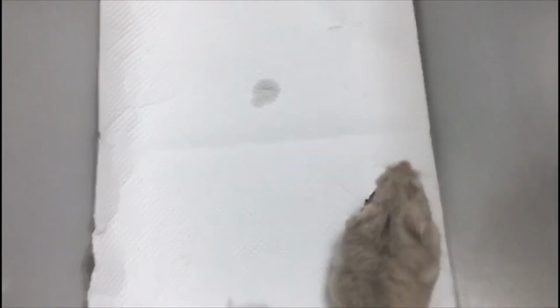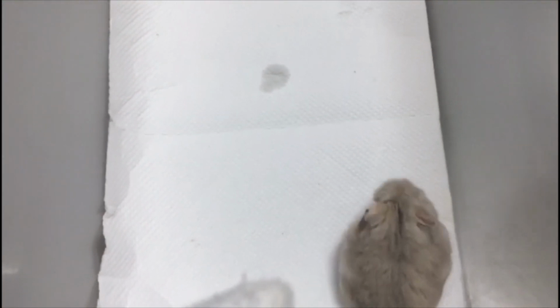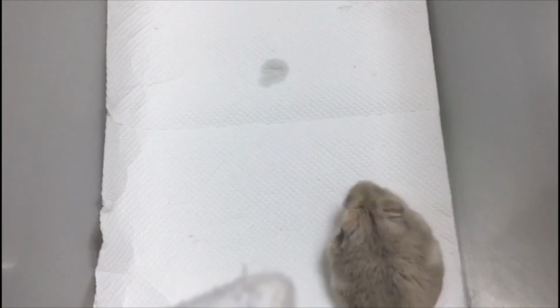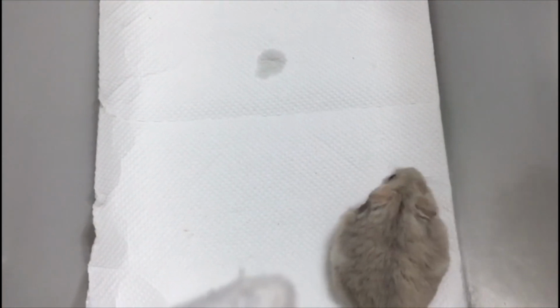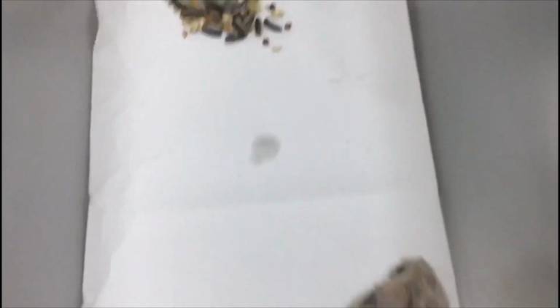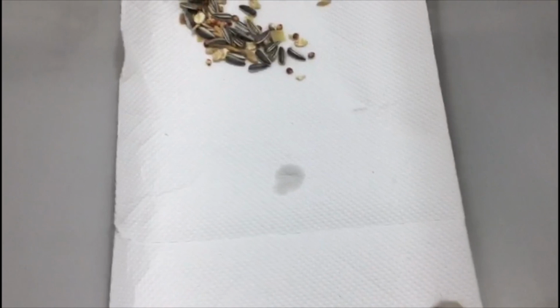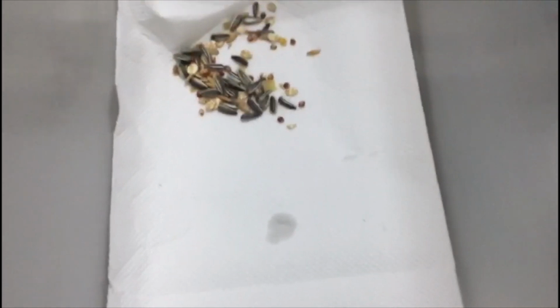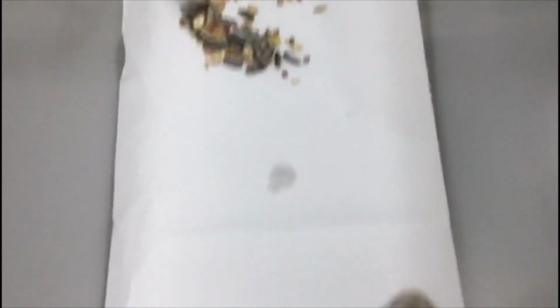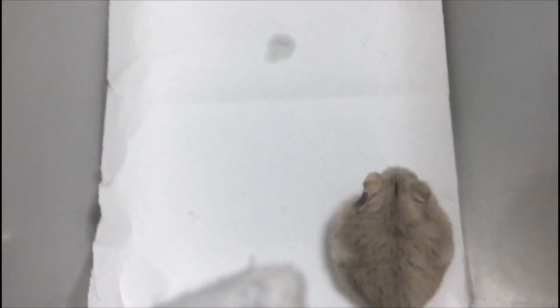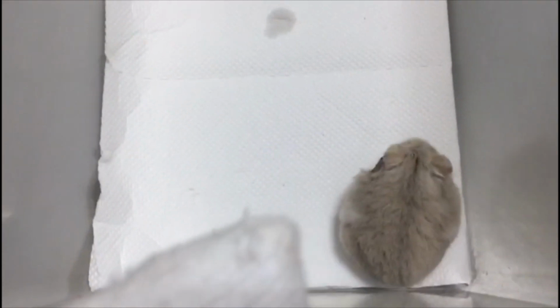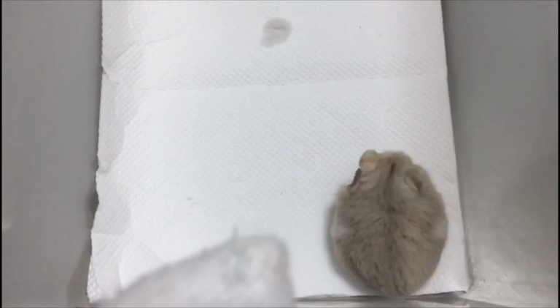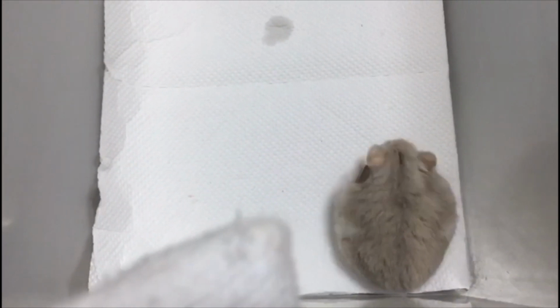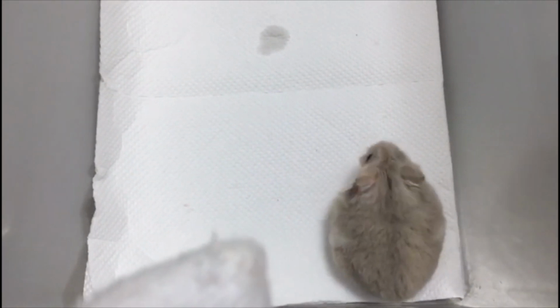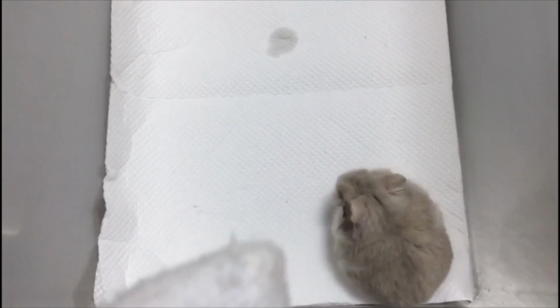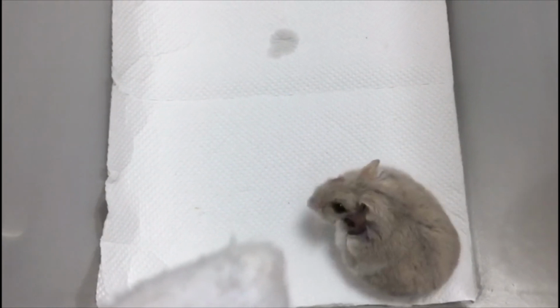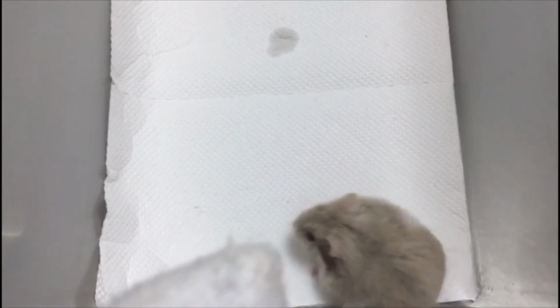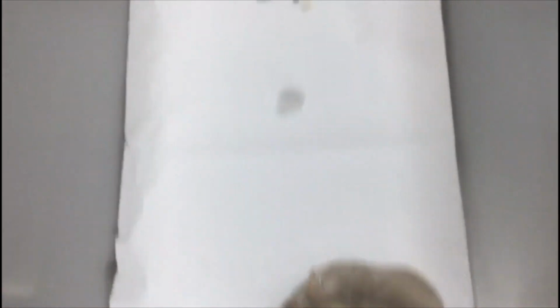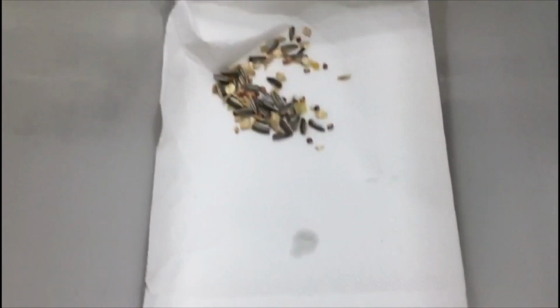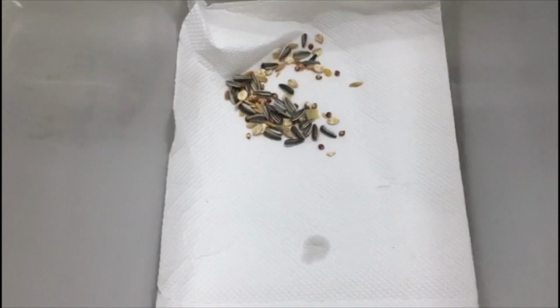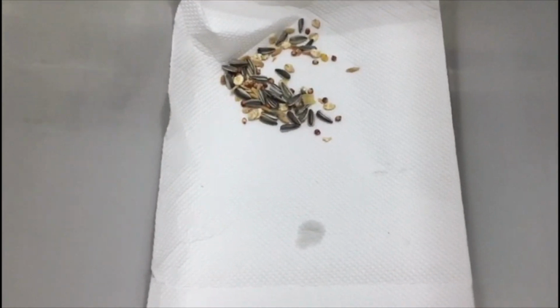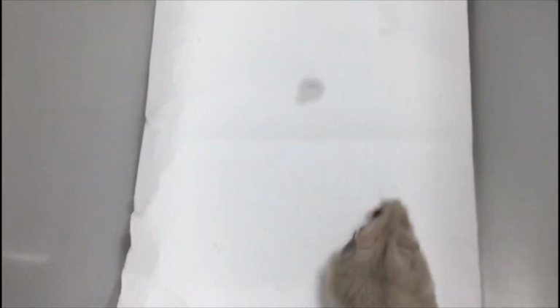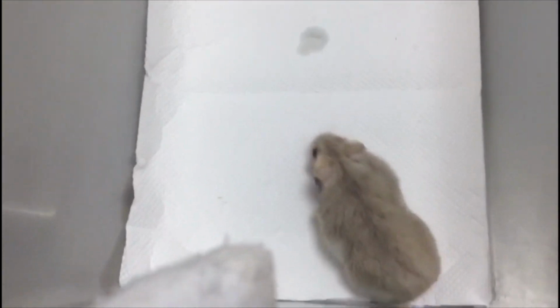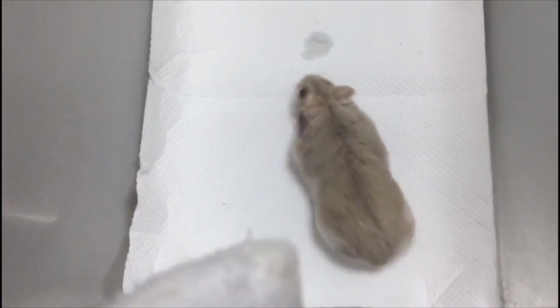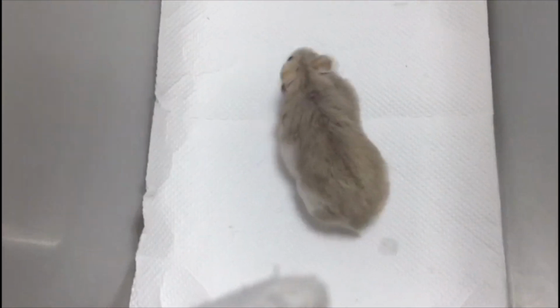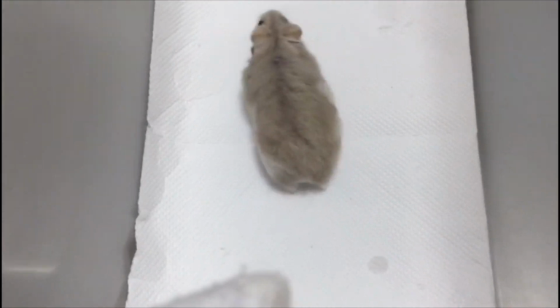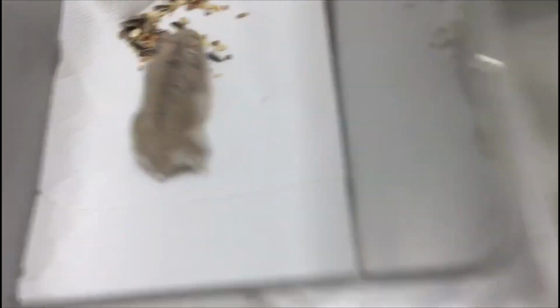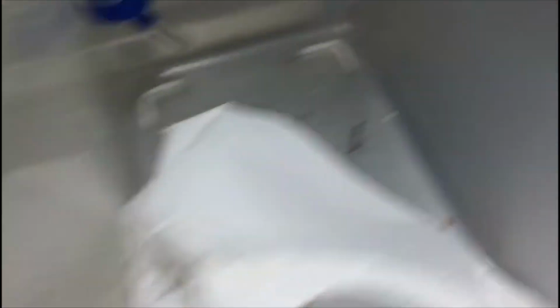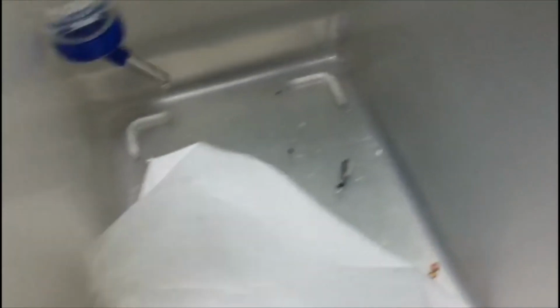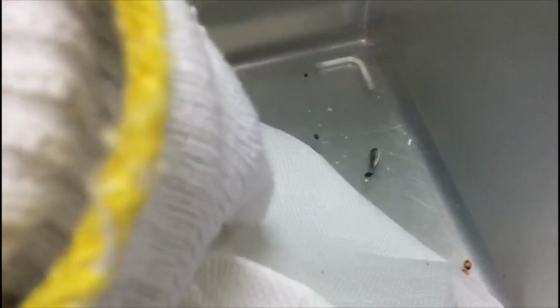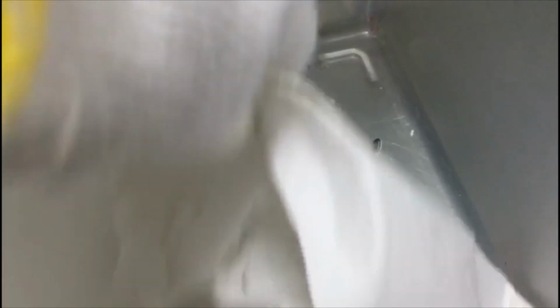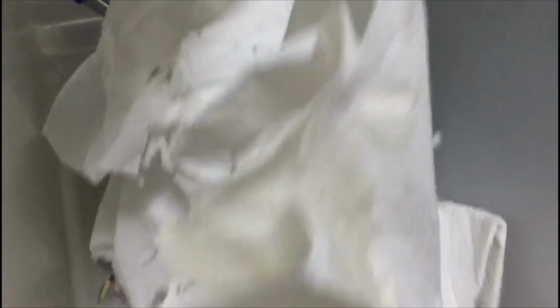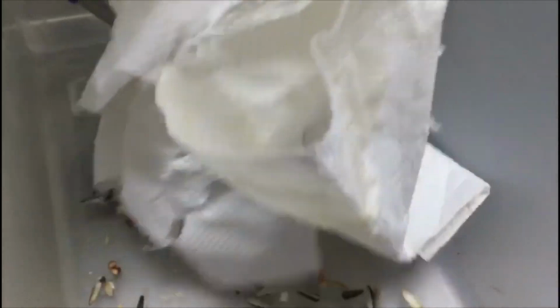Today is the 7th of October 2019, Monday, day 3. The hamster has recovered almost fully, with the wound shrinking in size. Although there is still a small amount of discharge and pus, the hamster is ready to be sent home.